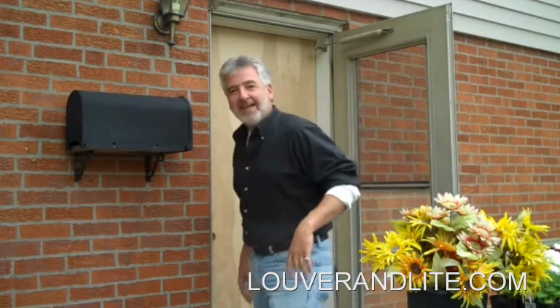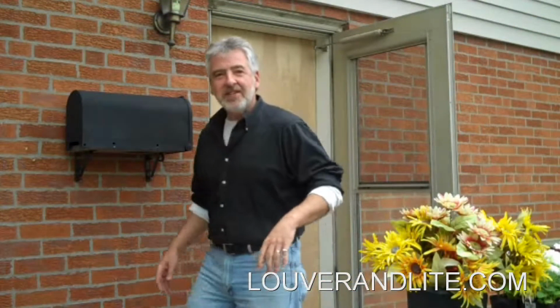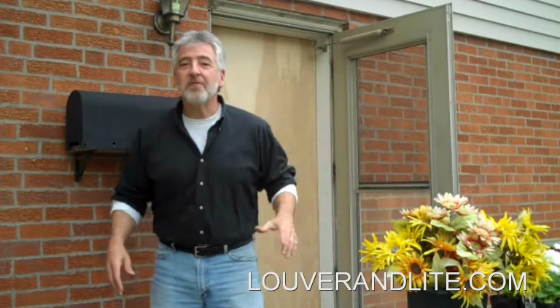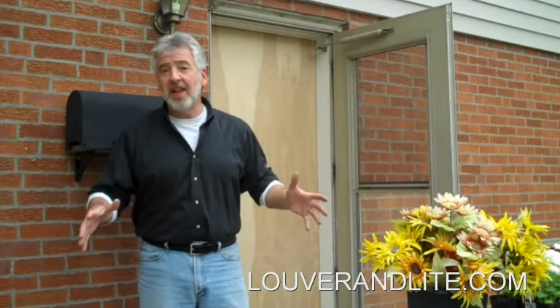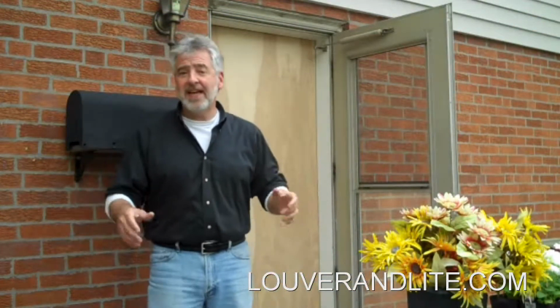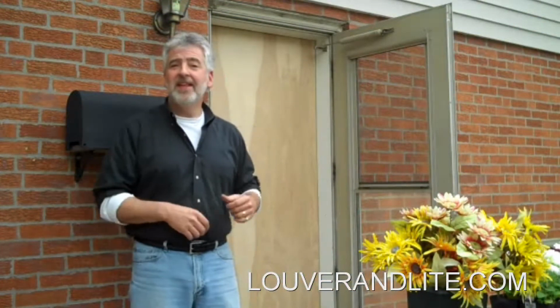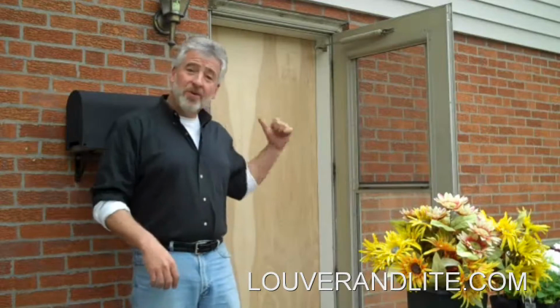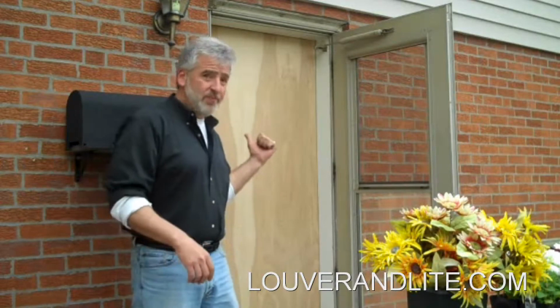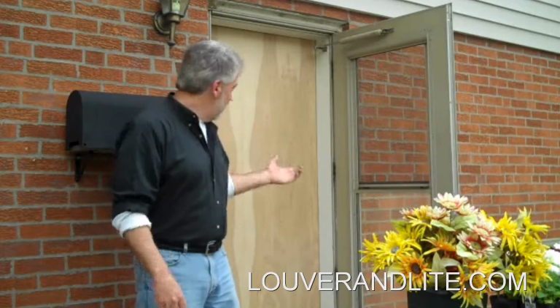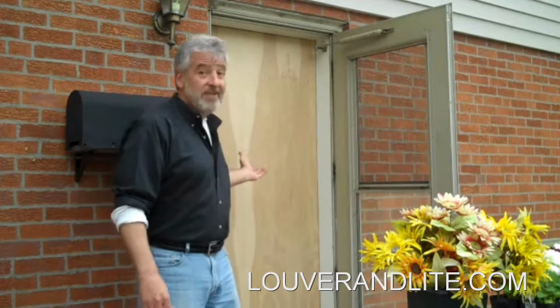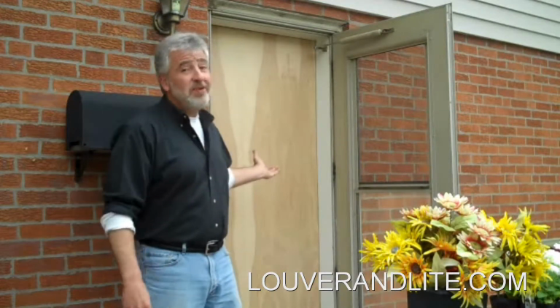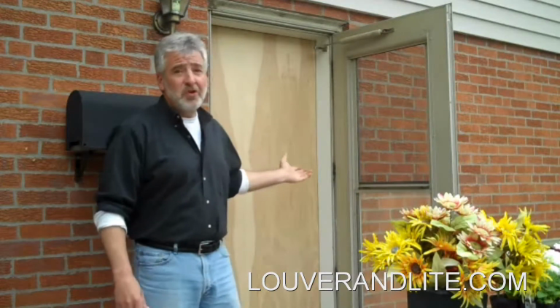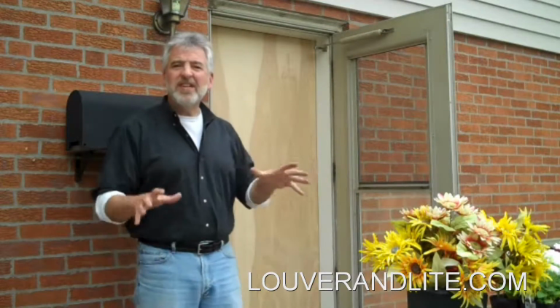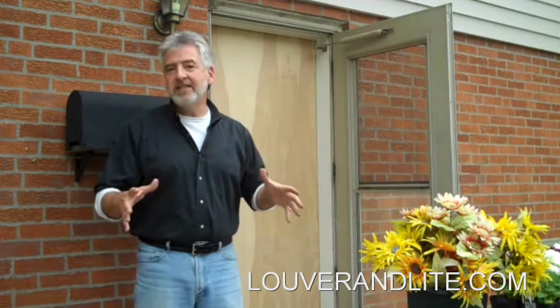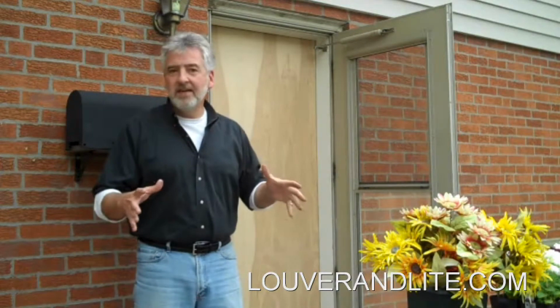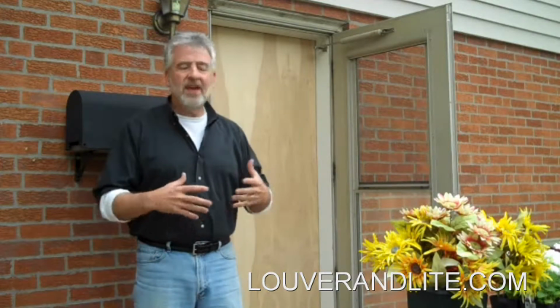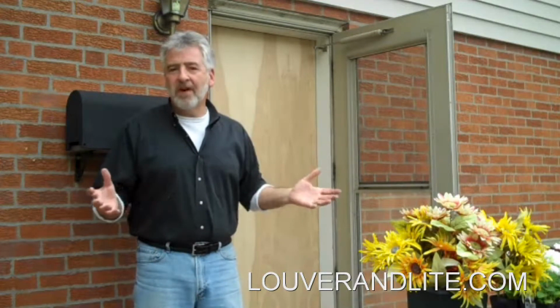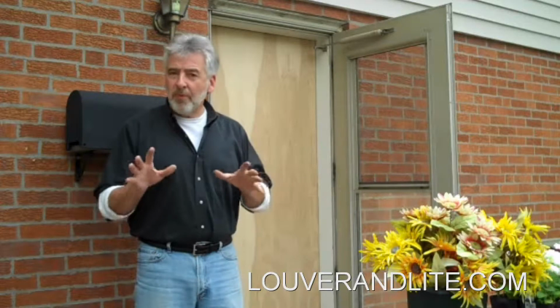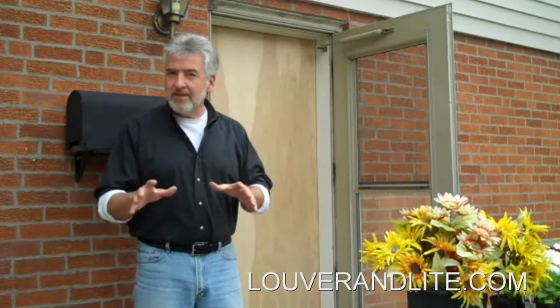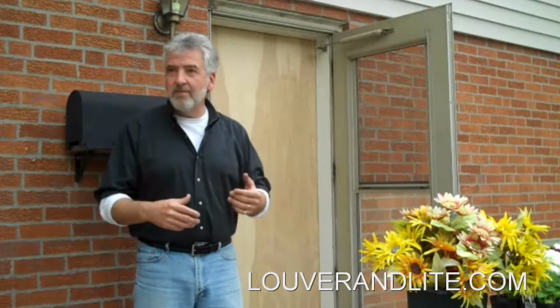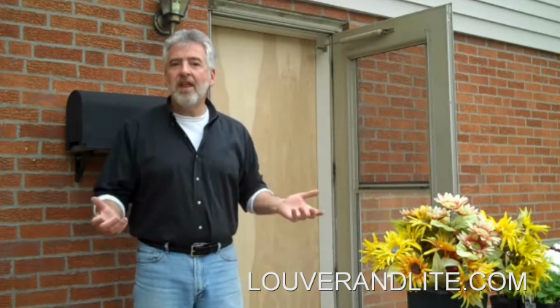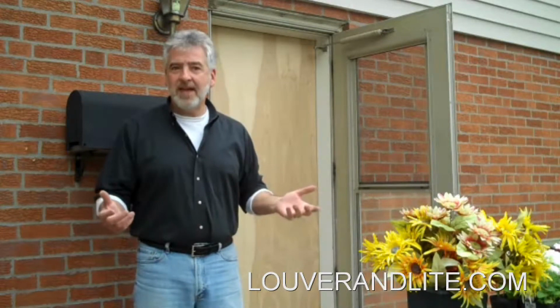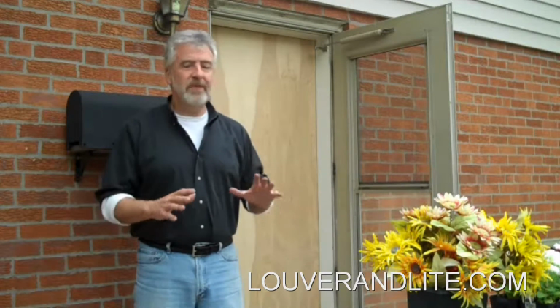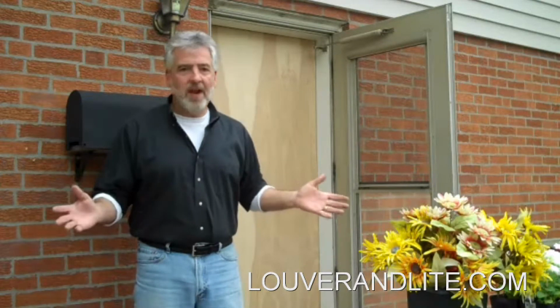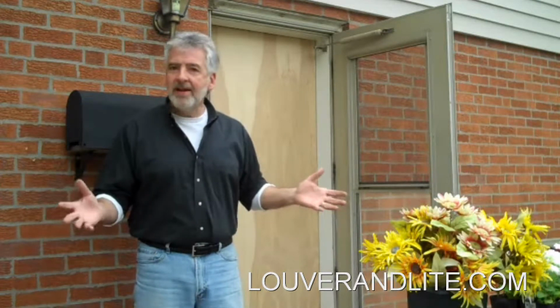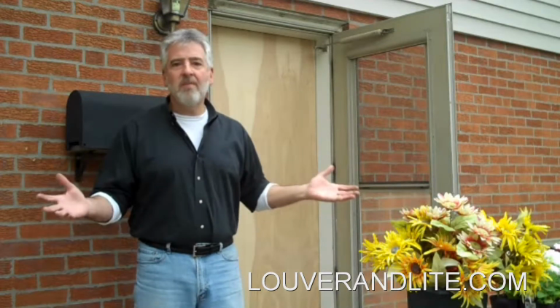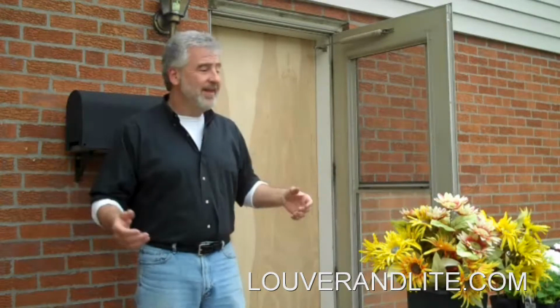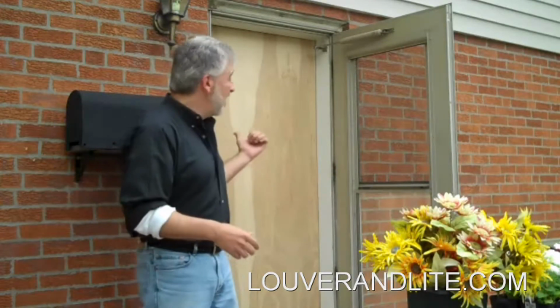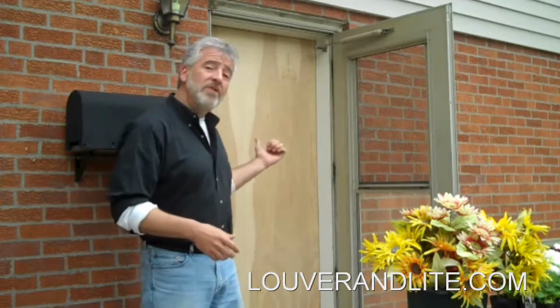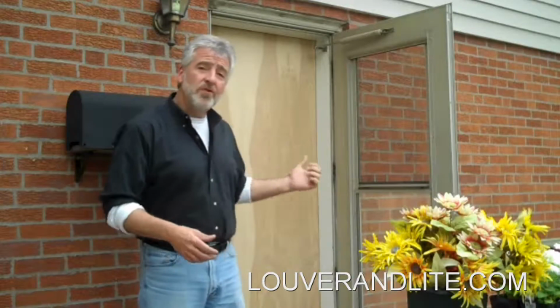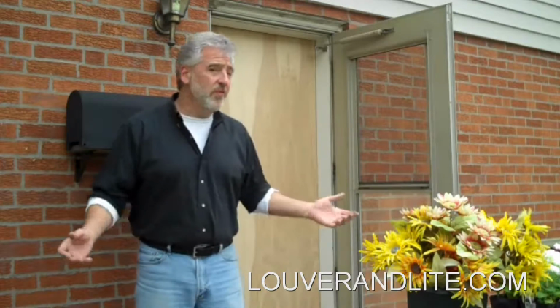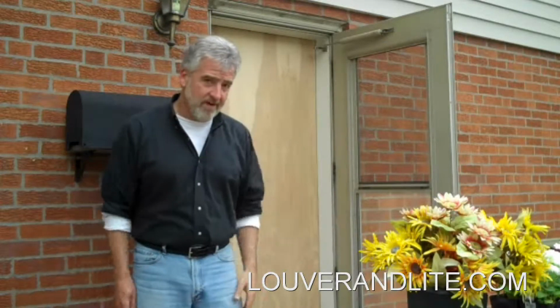Hi, I'm Dennis Schaefer from LouverinLight.com. We're going to take this beautiful wood door and change it. We're going to make it a work of art with products from LouverinLight.com. Go right online, order them up, and transform this door into a beautiful work of art.